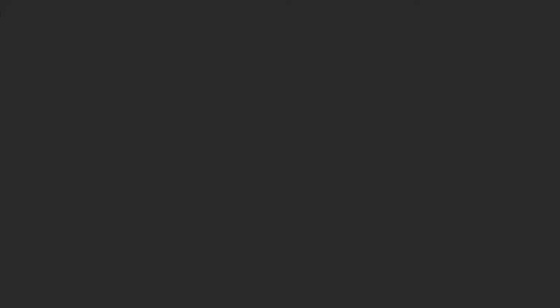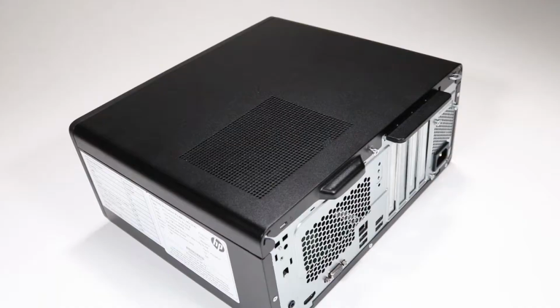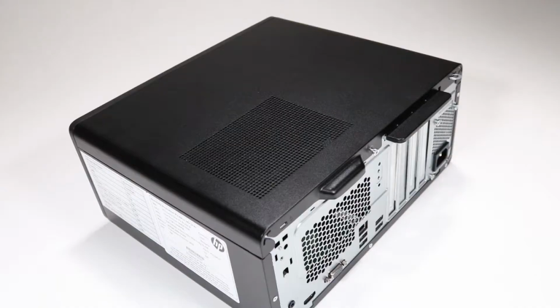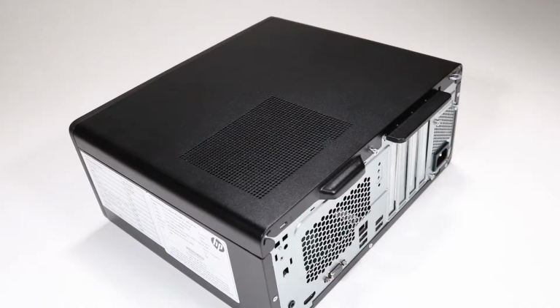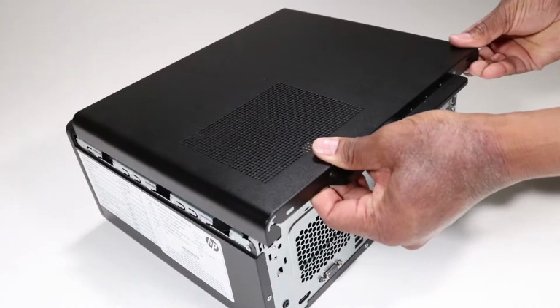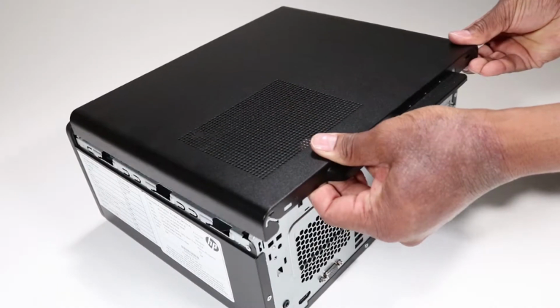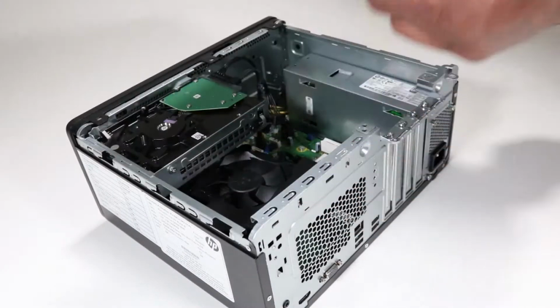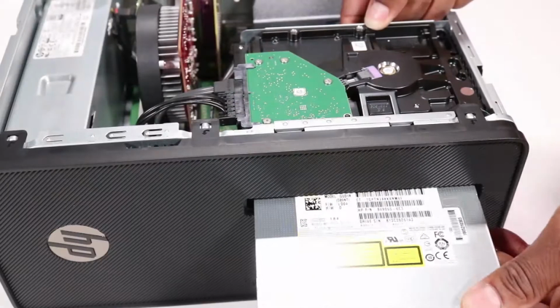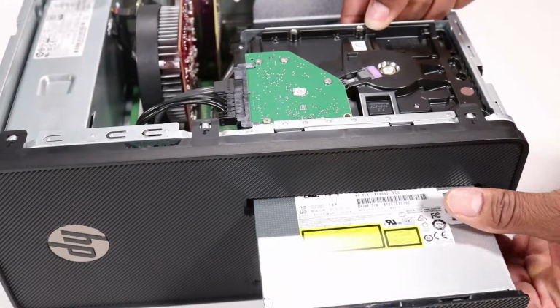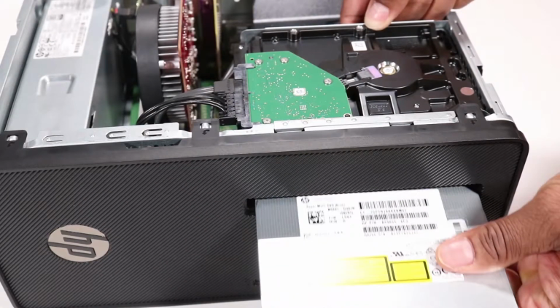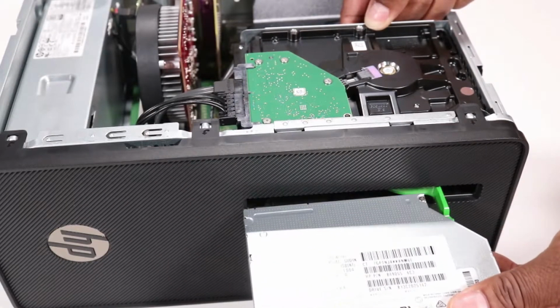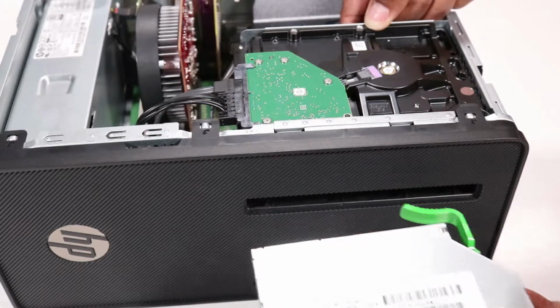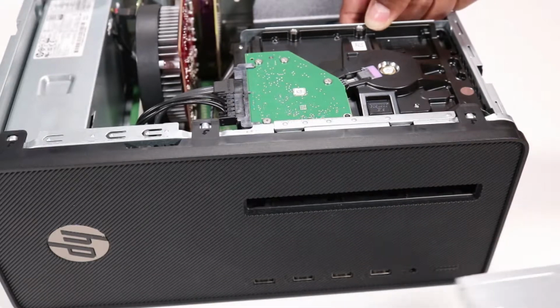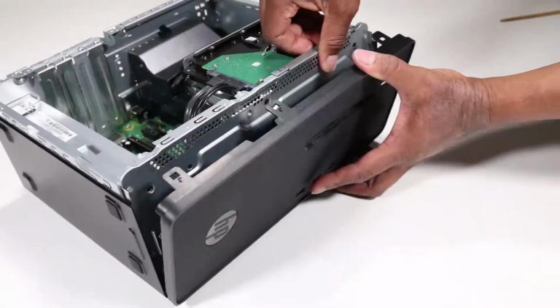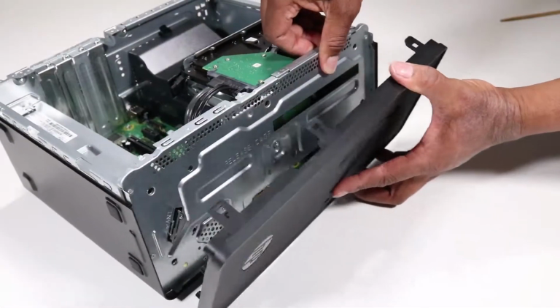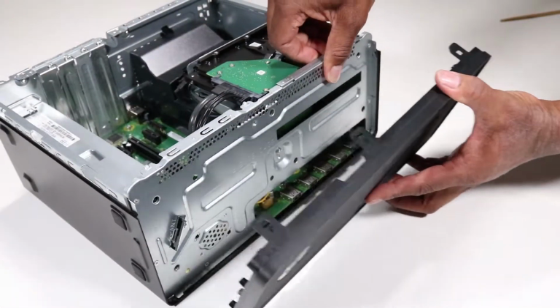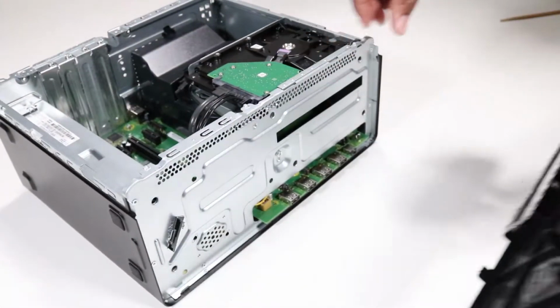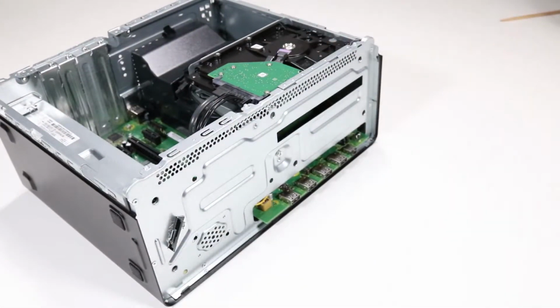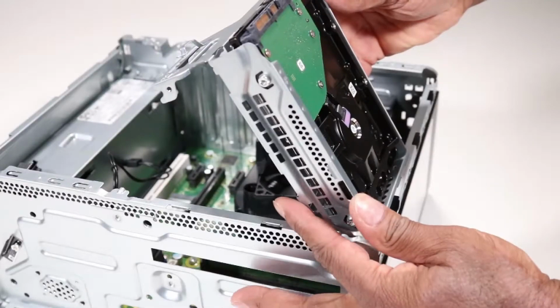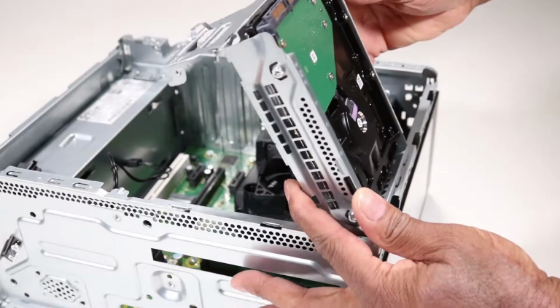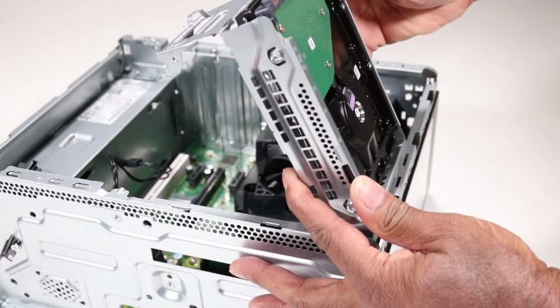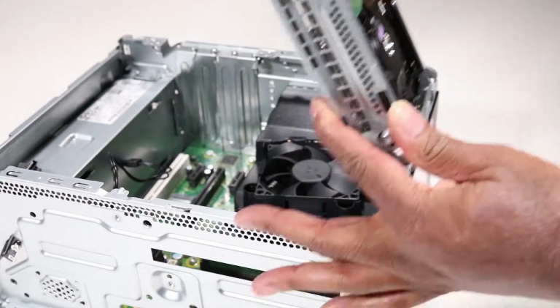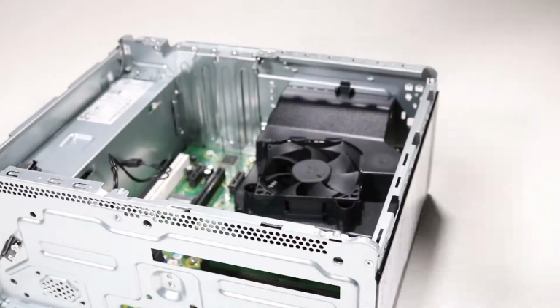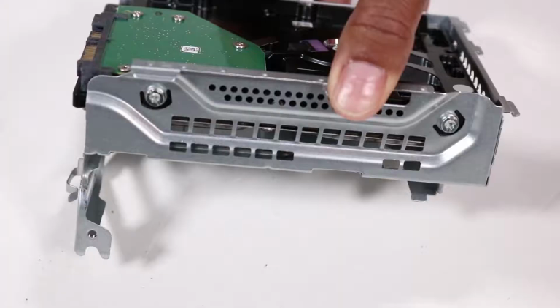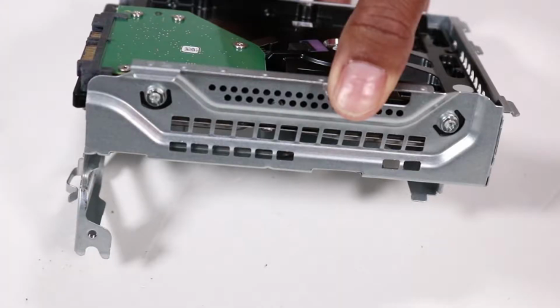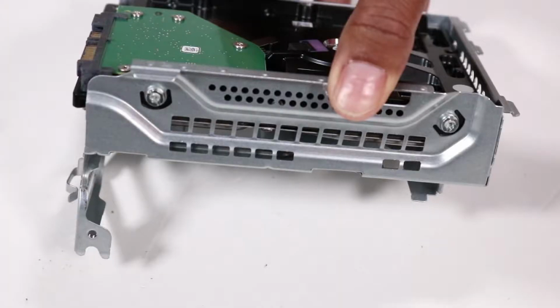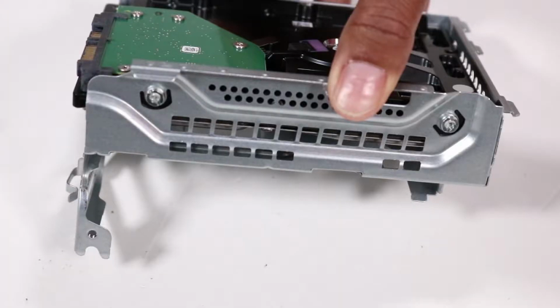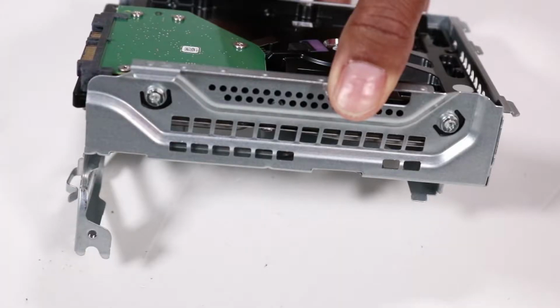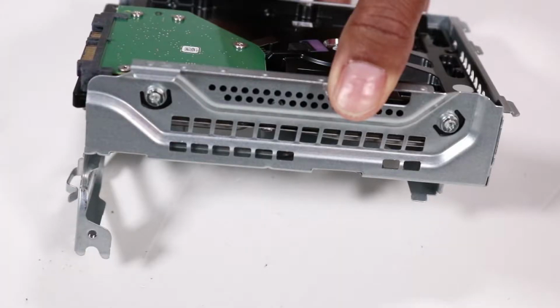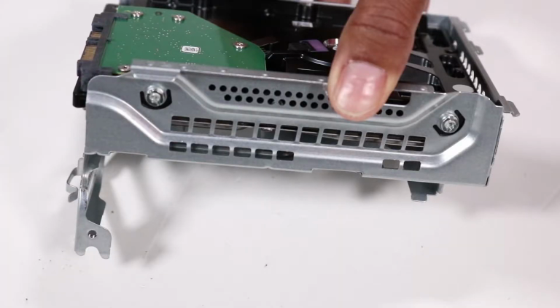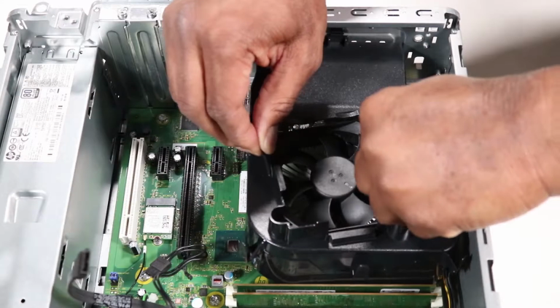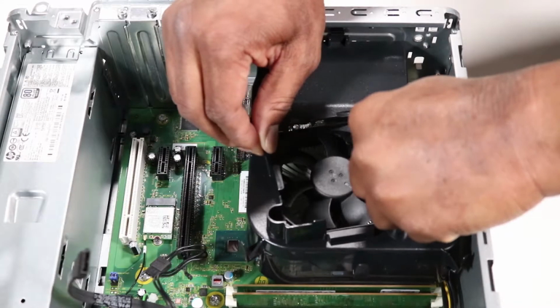Before you begin, remove the side panel, the optical drive if installed, the front bezel, the hard disk drive, and the fan duct.